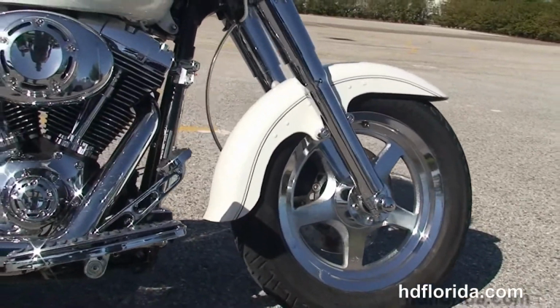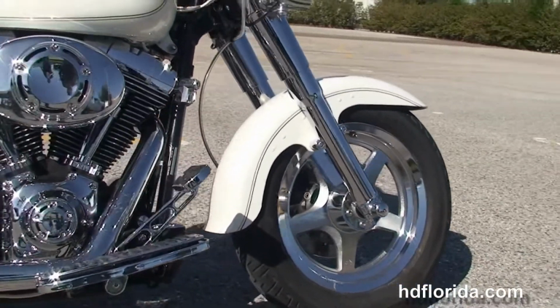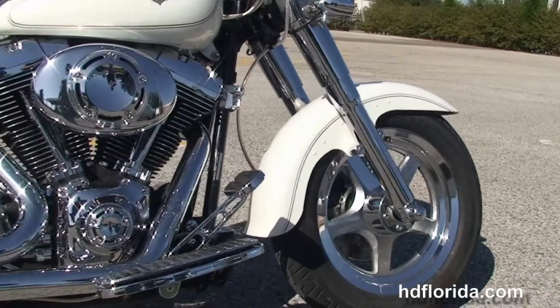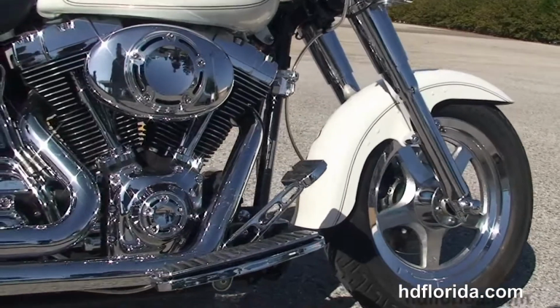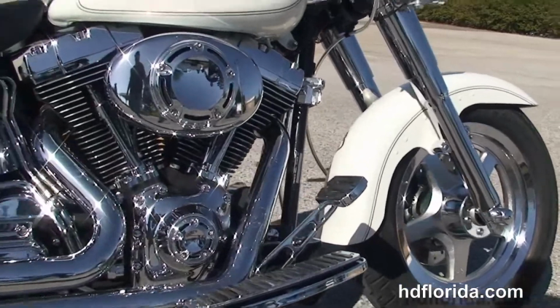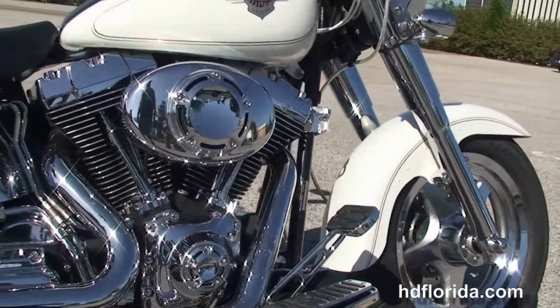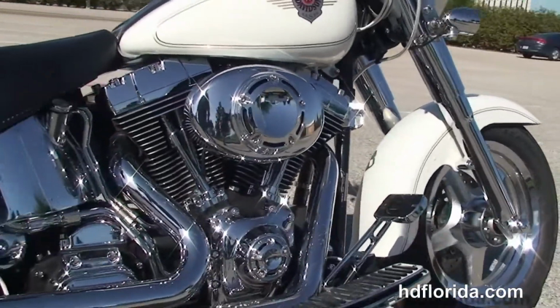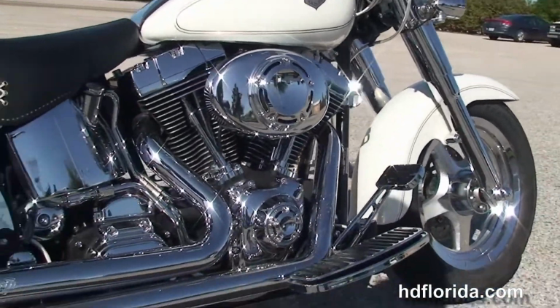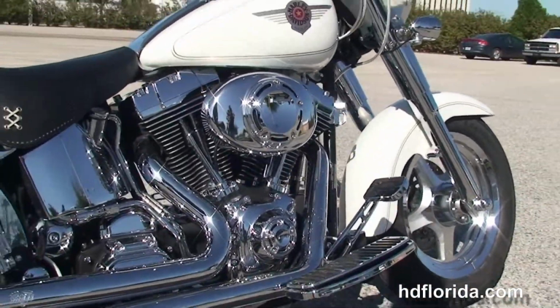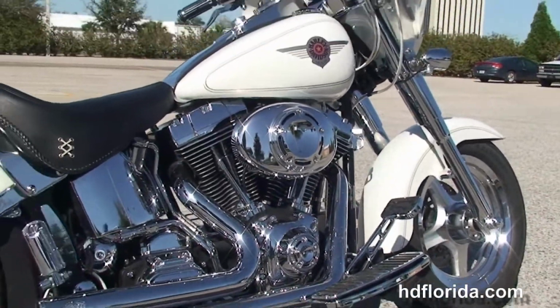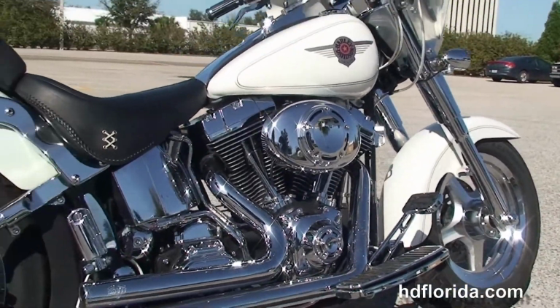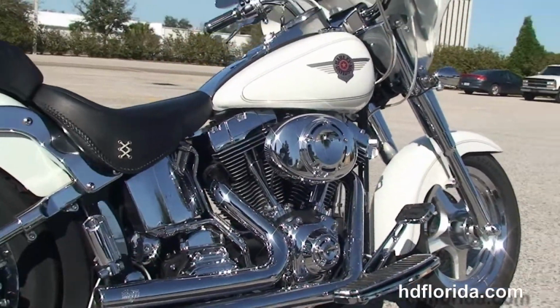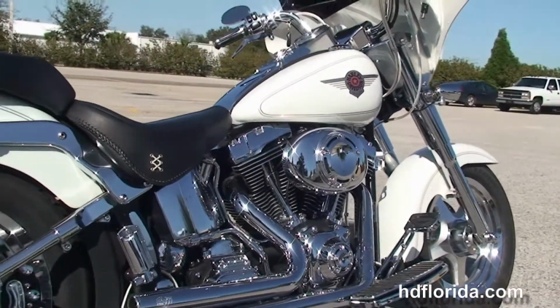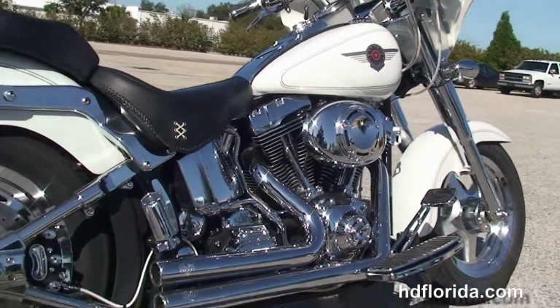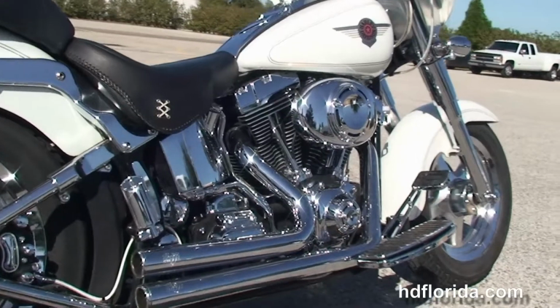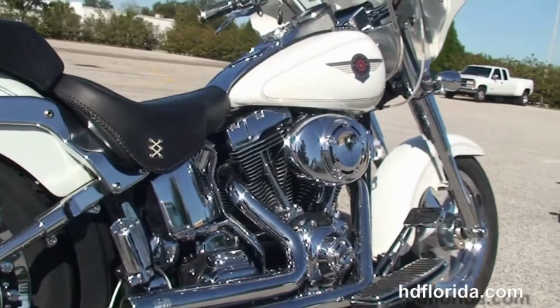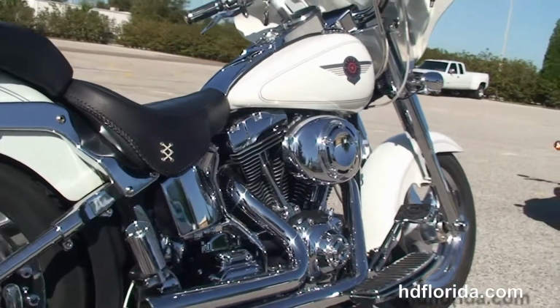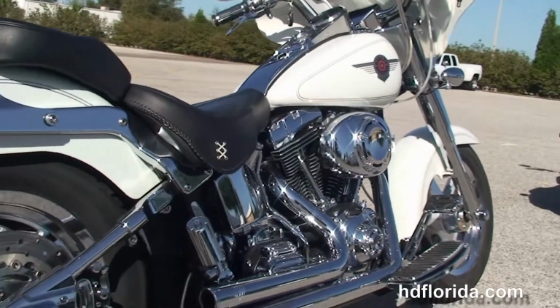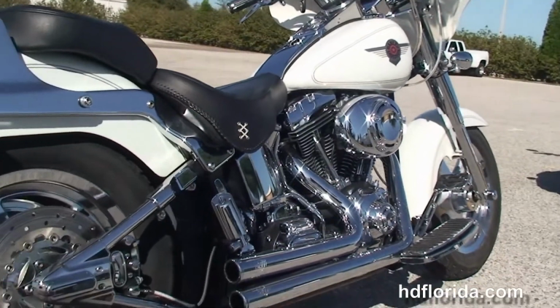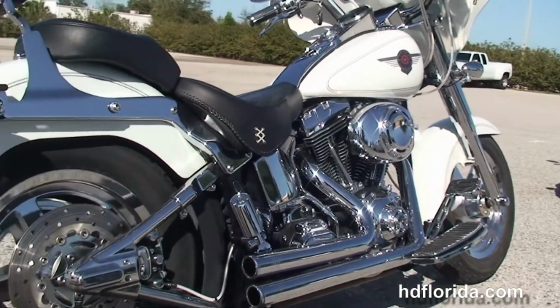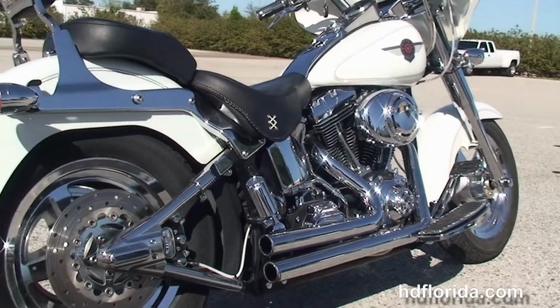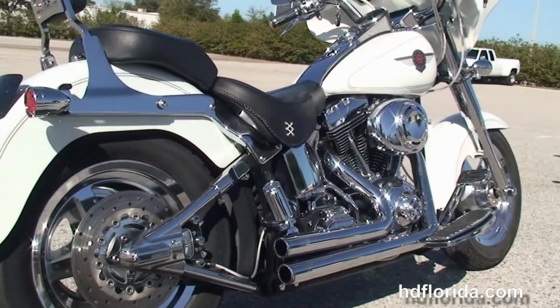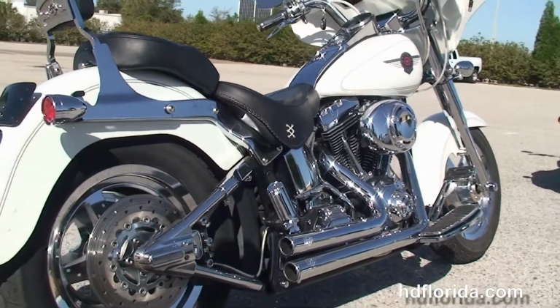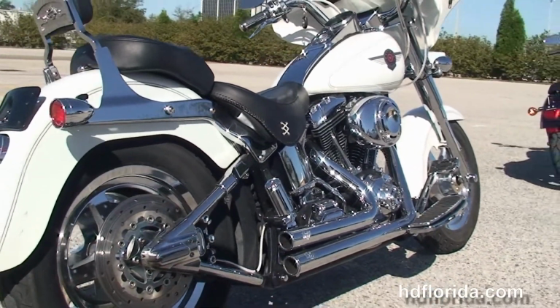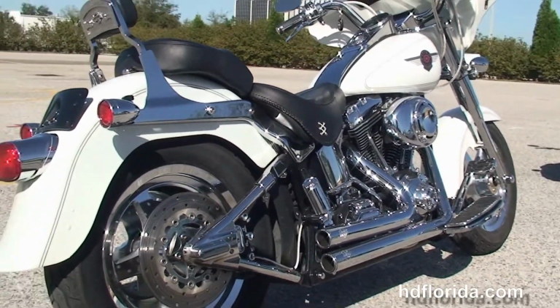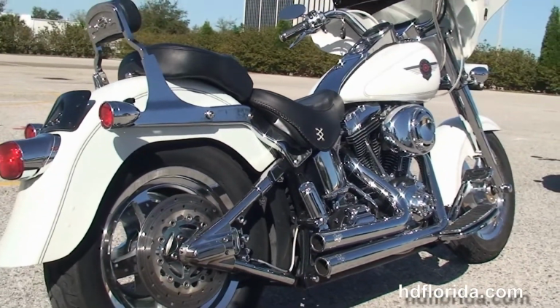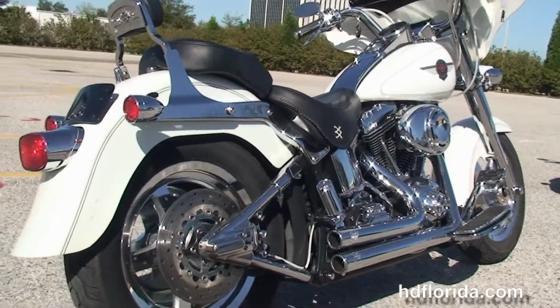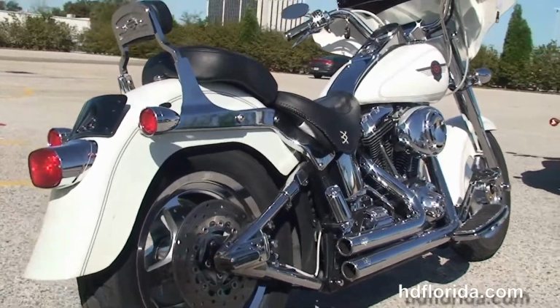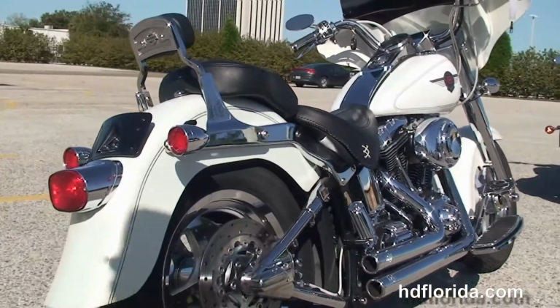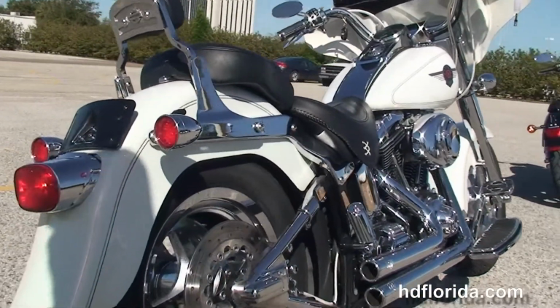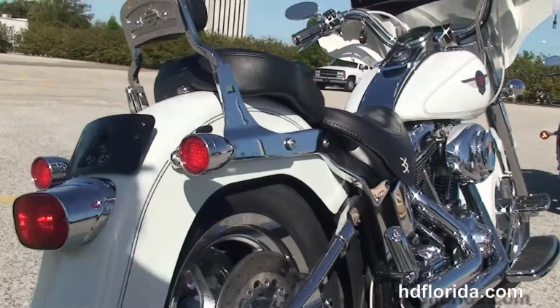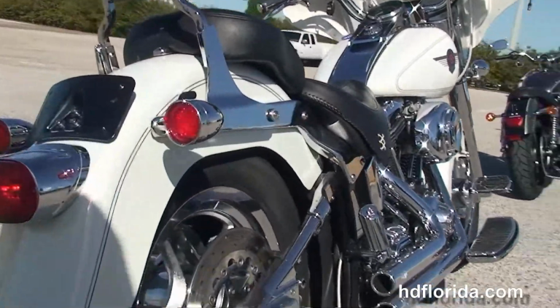We move back to the upgraded full-size rider floorboards and brake pedals, tons of chrome covers on the engine, a high flow air cleaner, and a set of Vanson Heinz short exhausts, along with the upgraded passenger pegs.